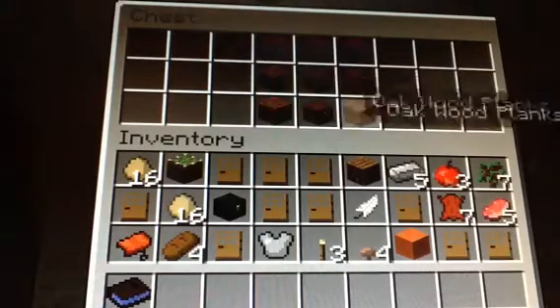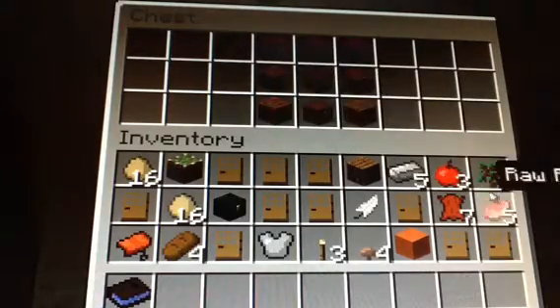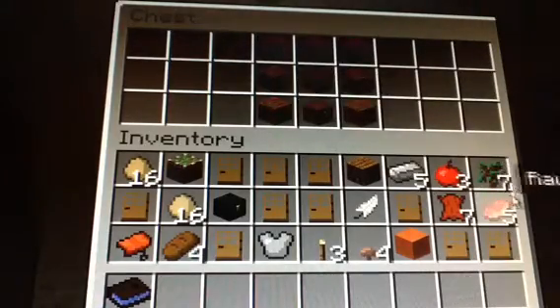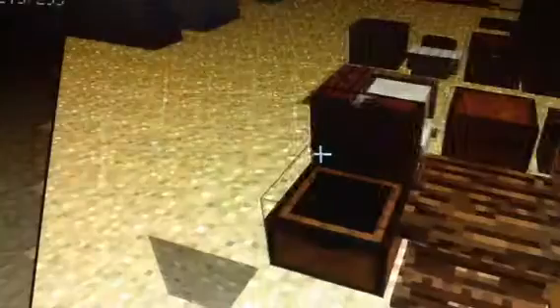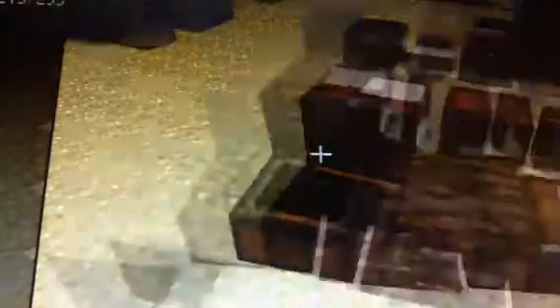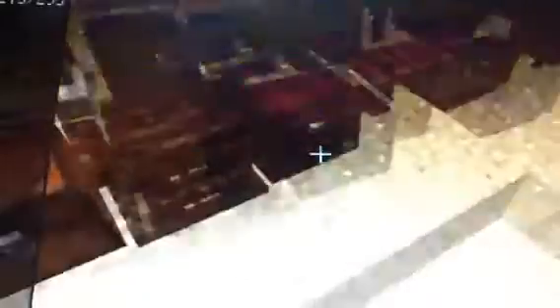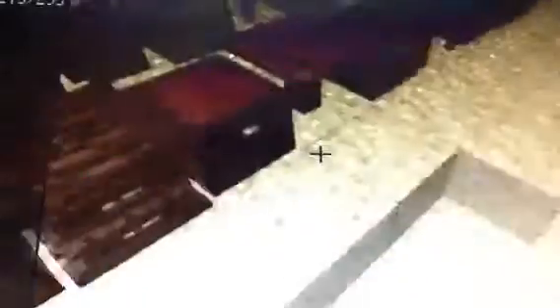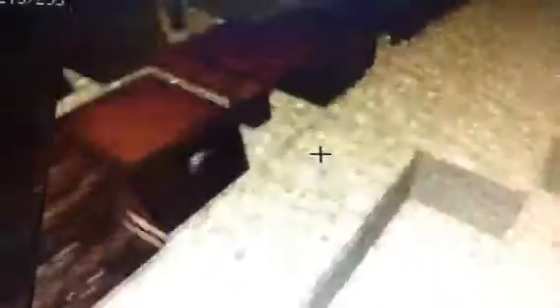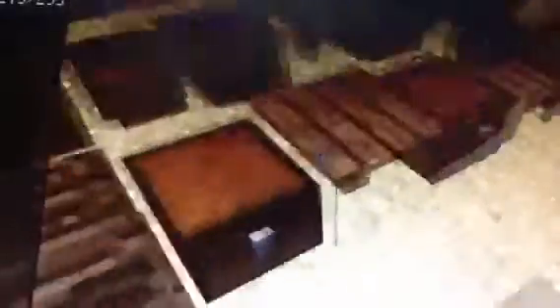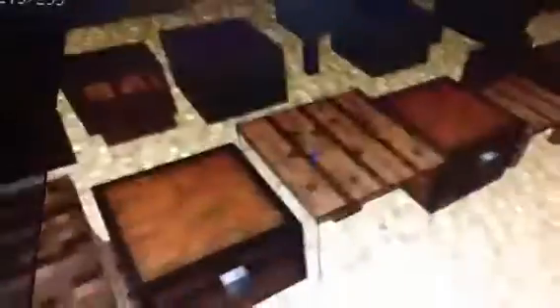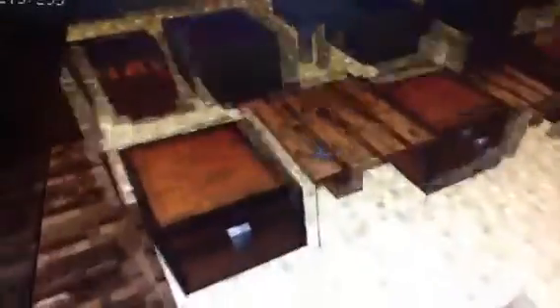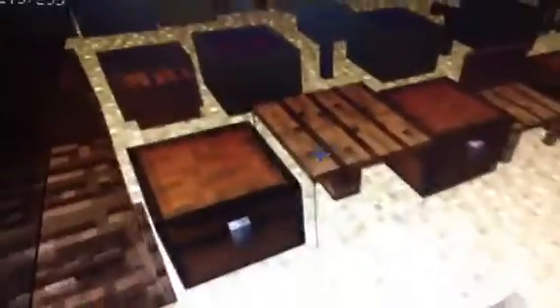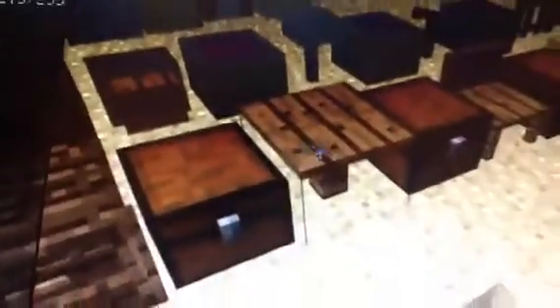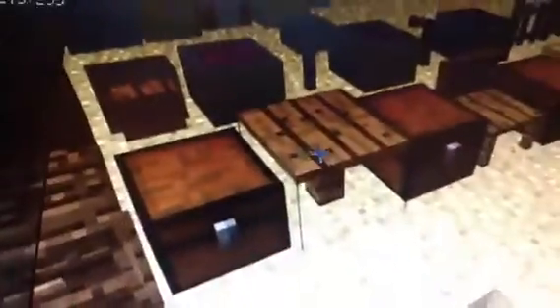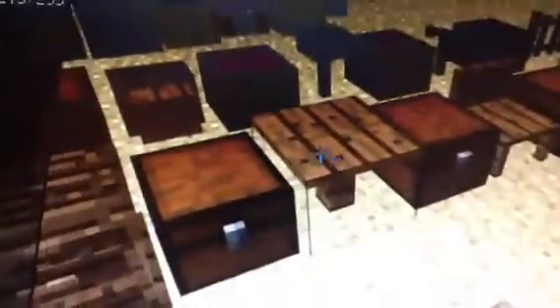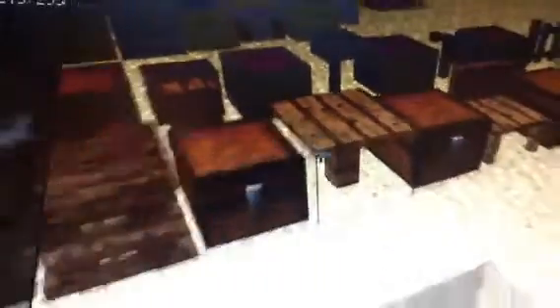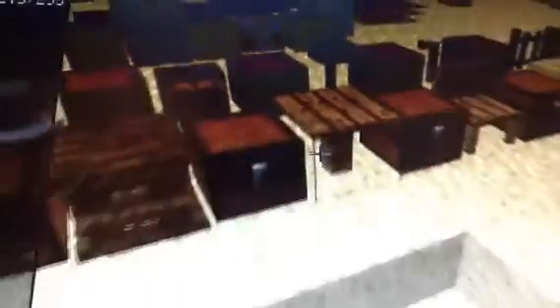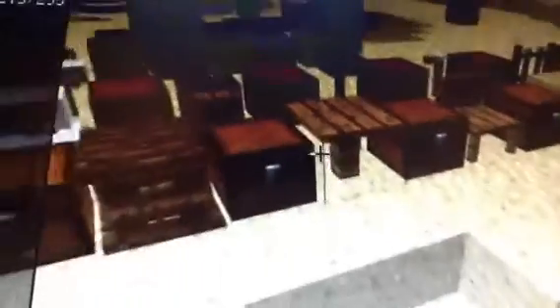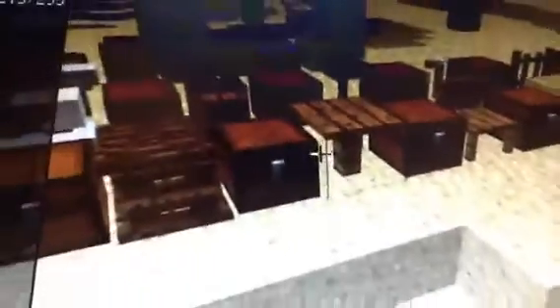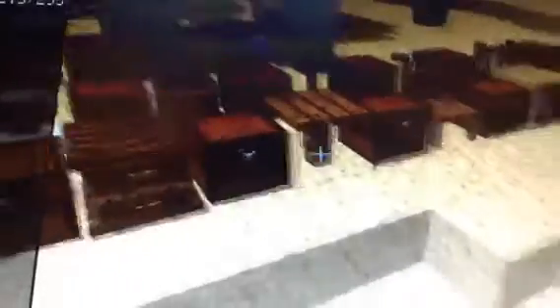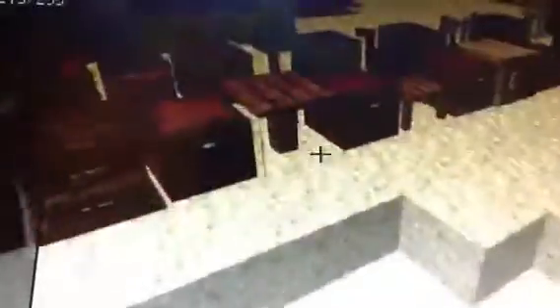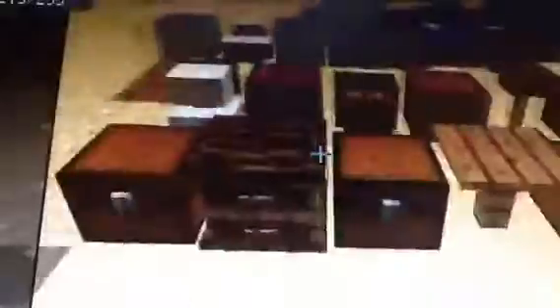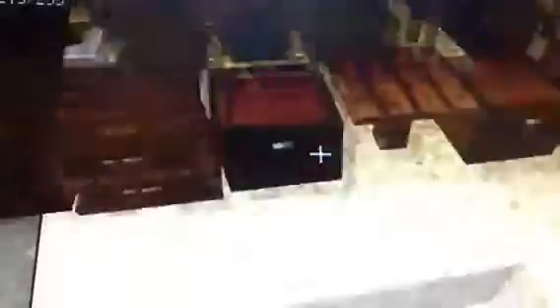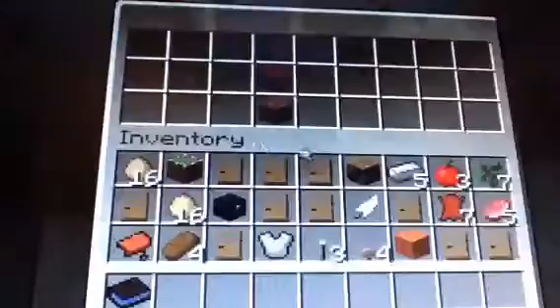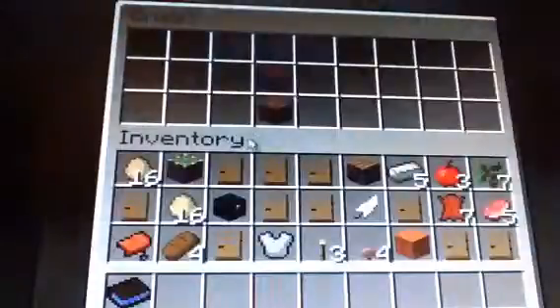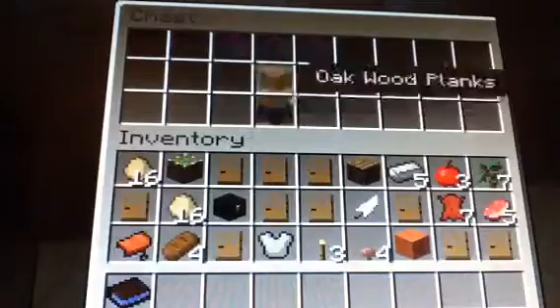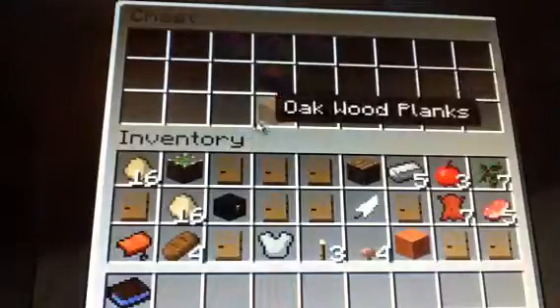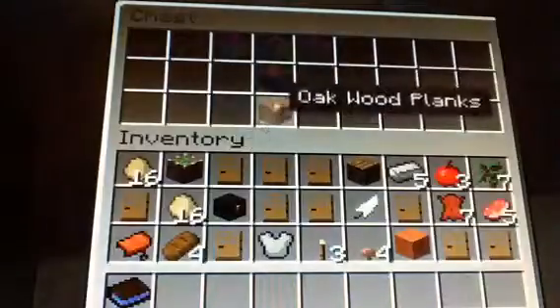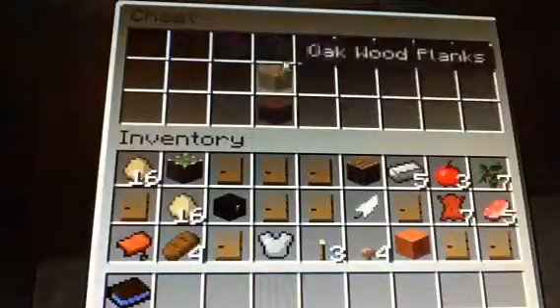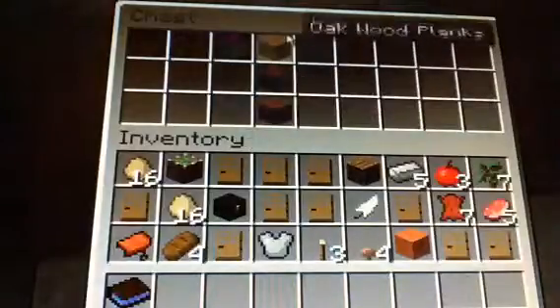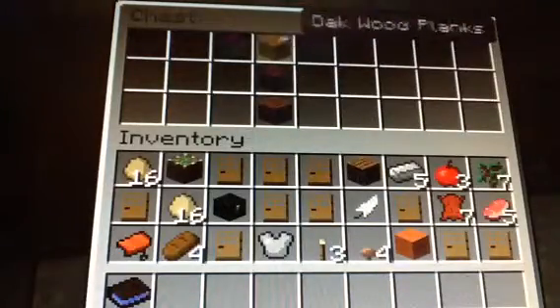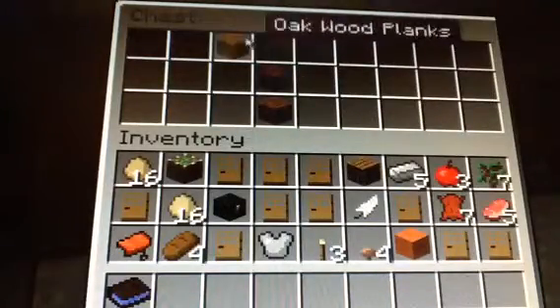Now we have the table, where you can put food on top. To craft this it's just a T-shape.